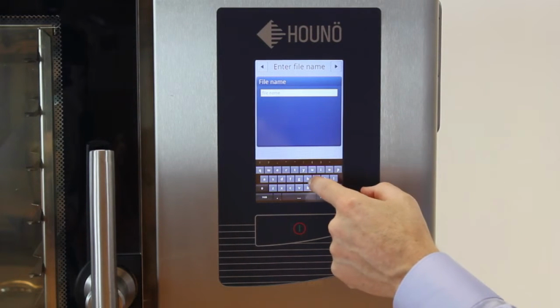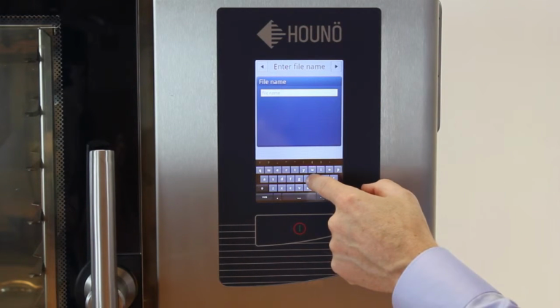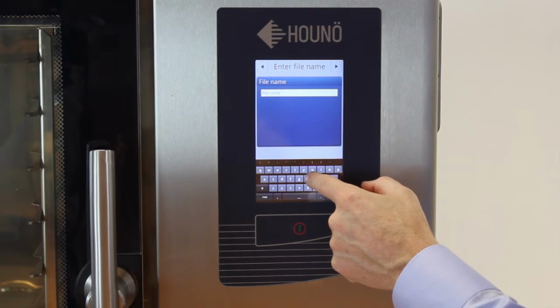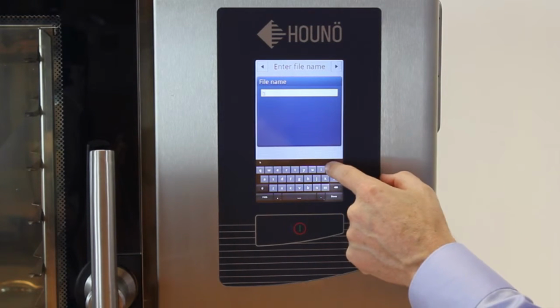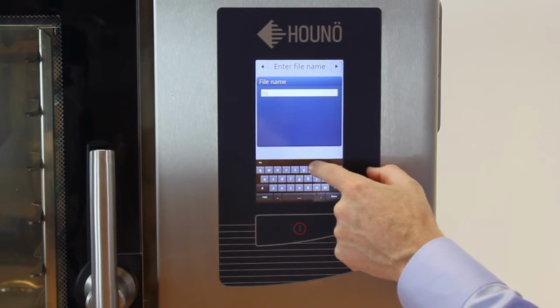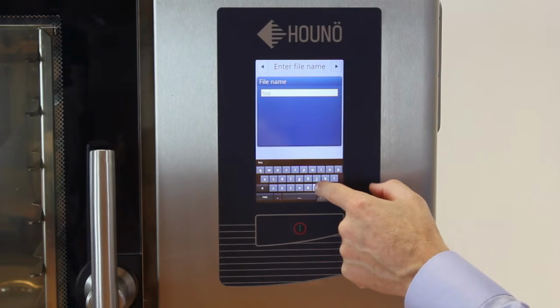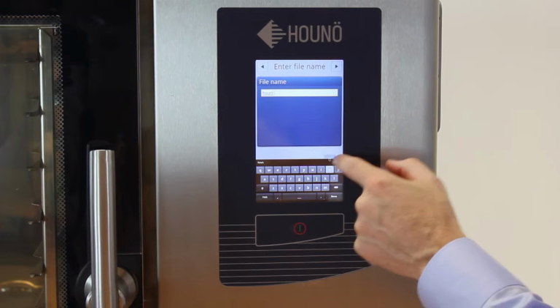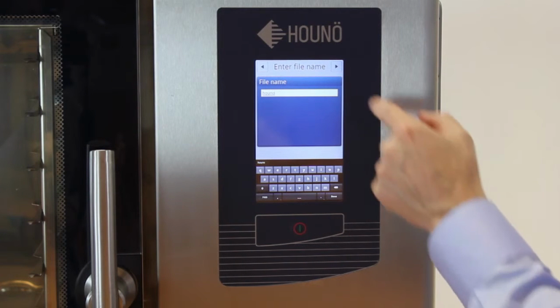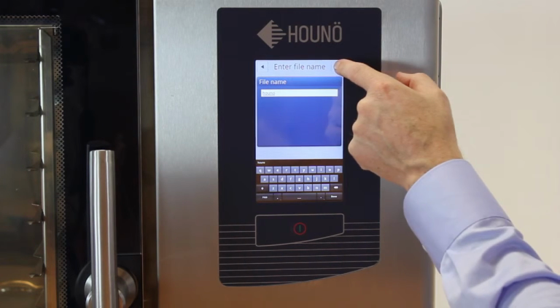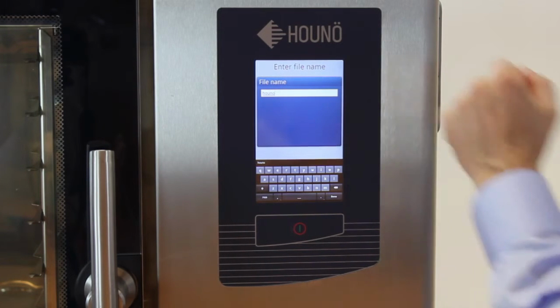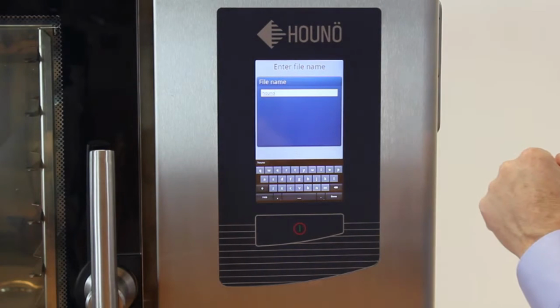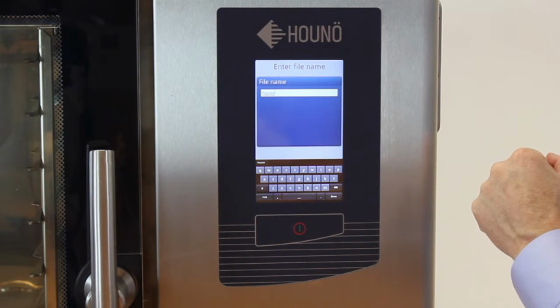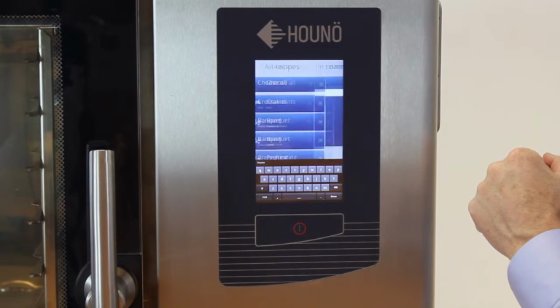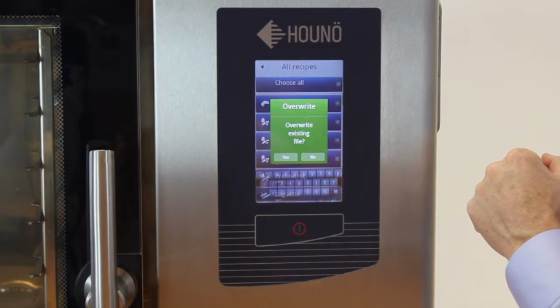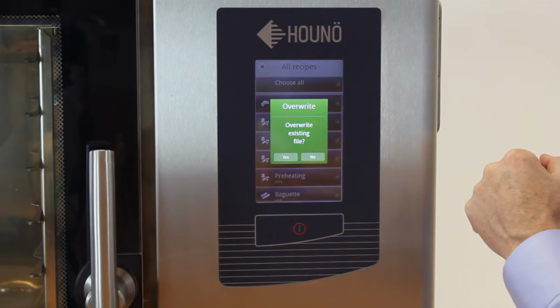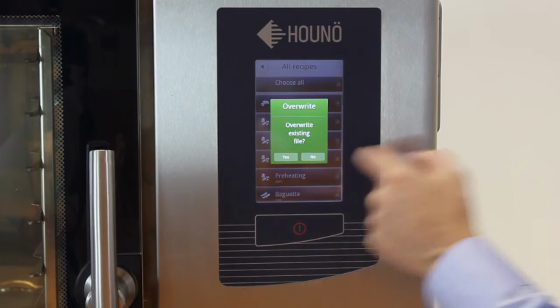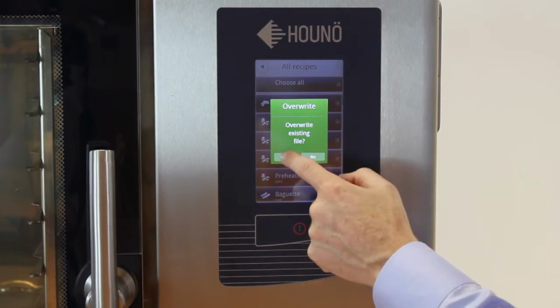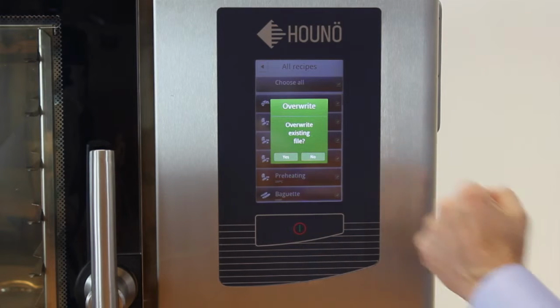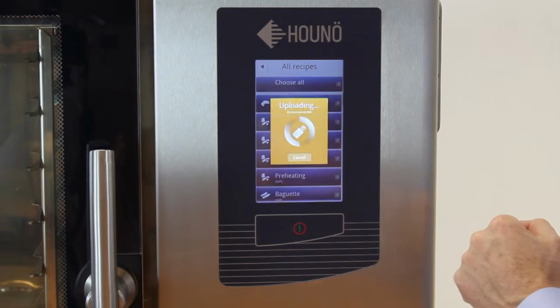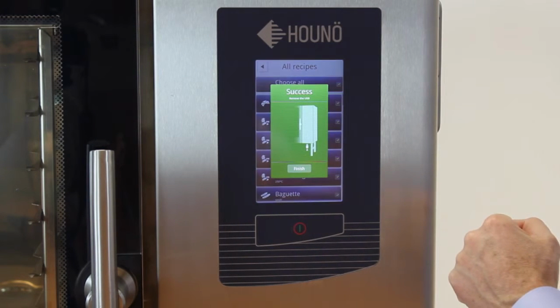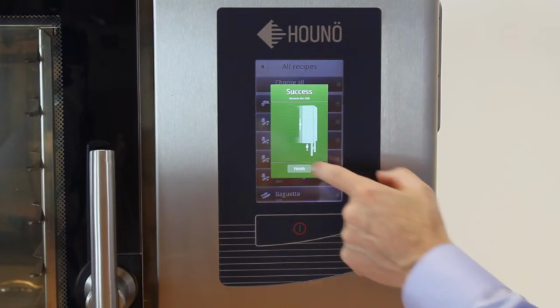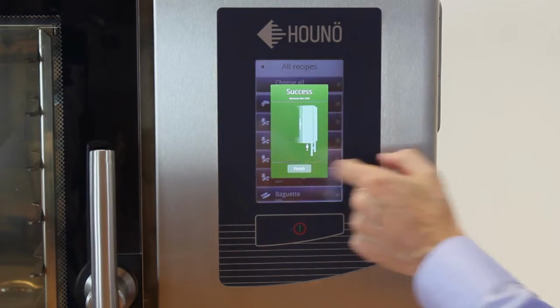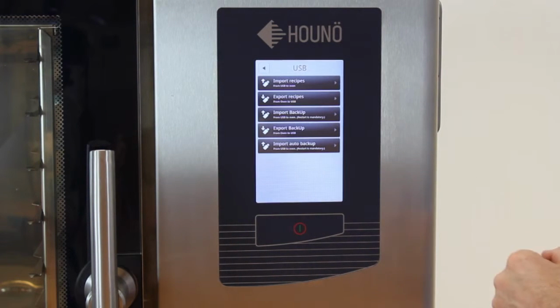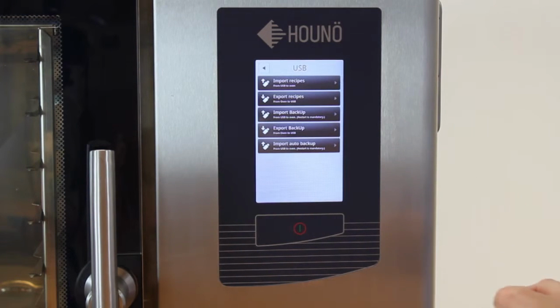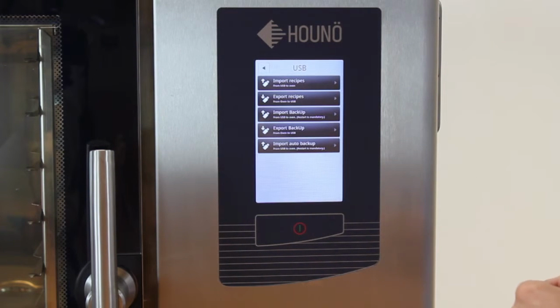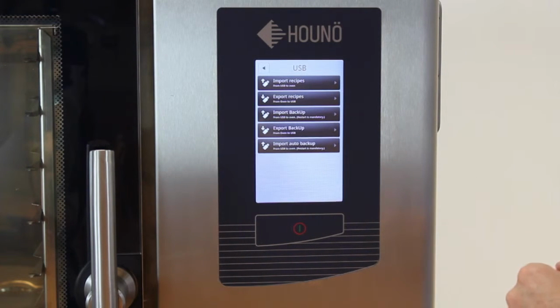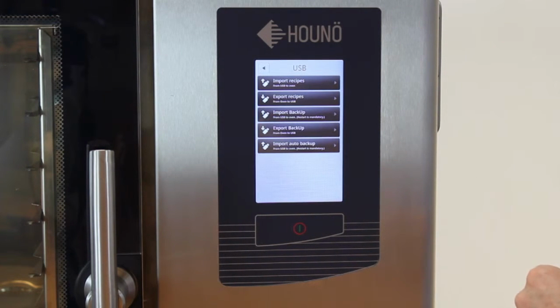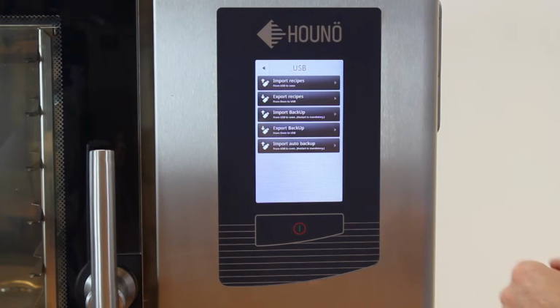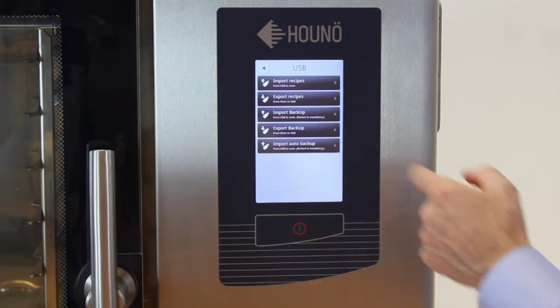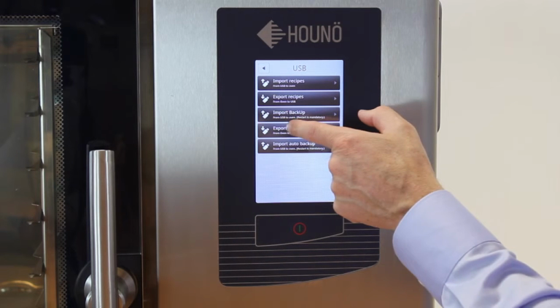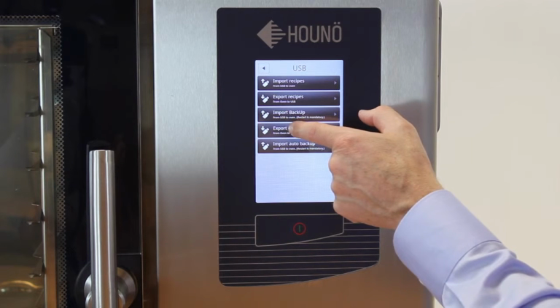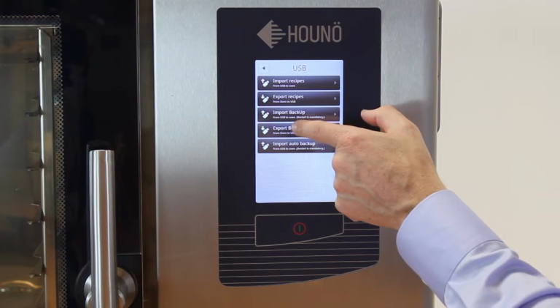I'll choose HUNO as the file name. Now we have a copy of the recipes. We also need a copy of the settings, so select Export backup.